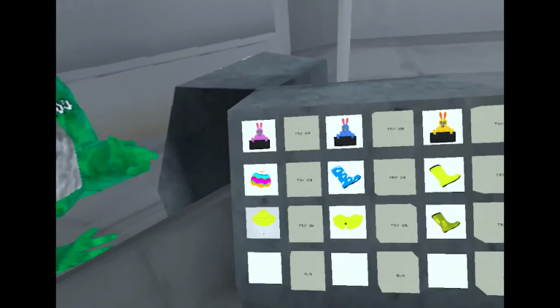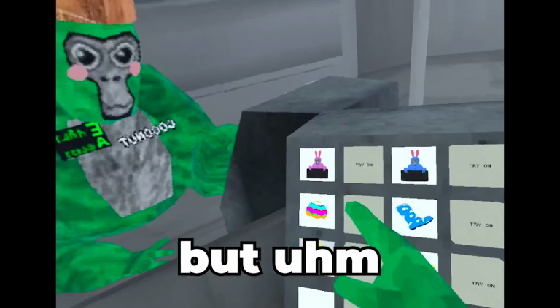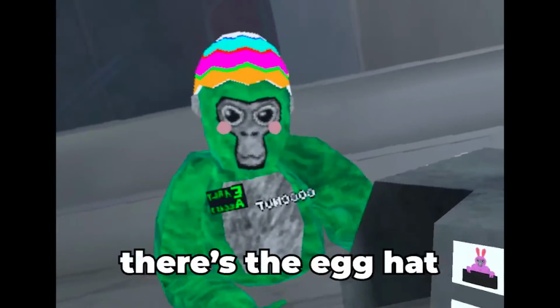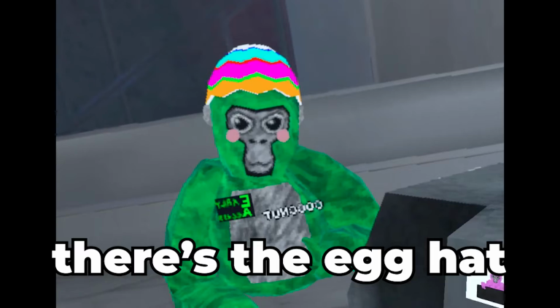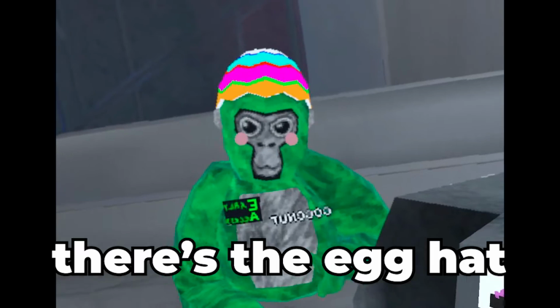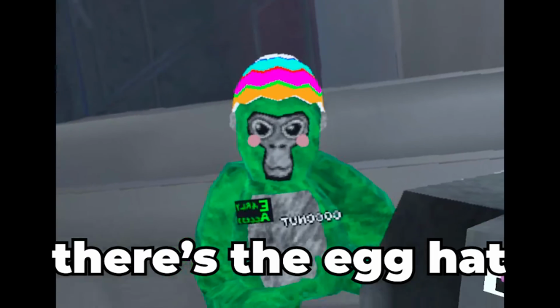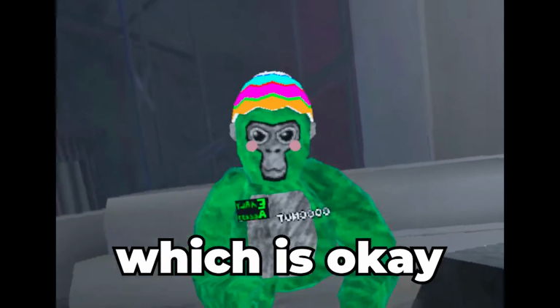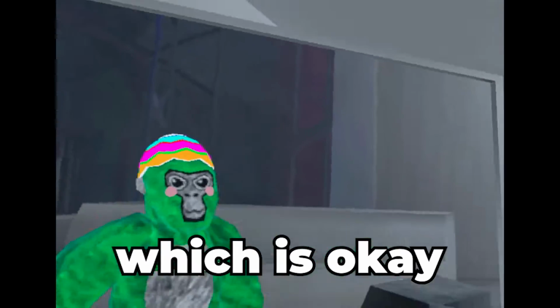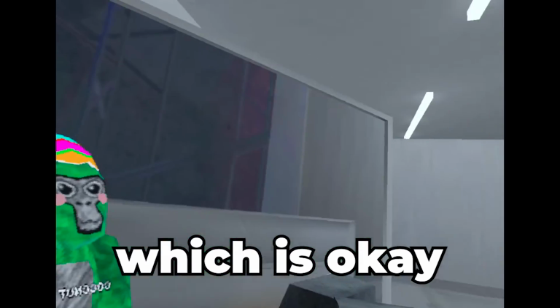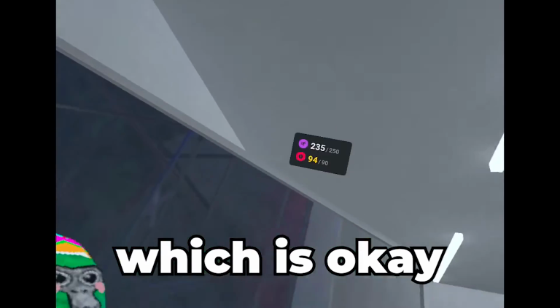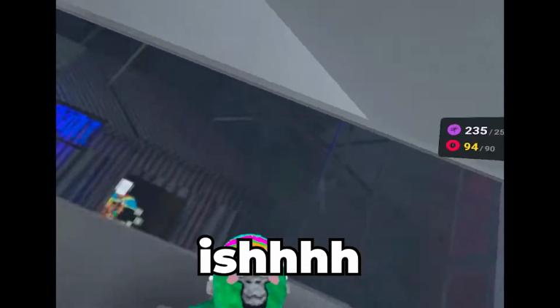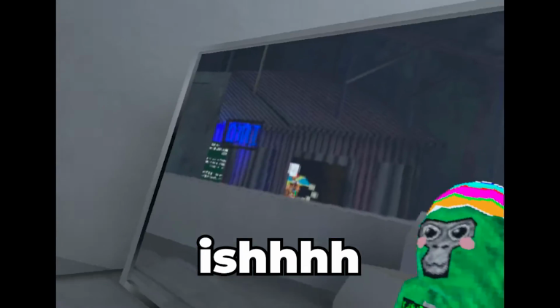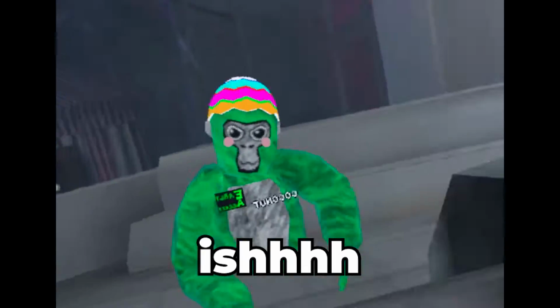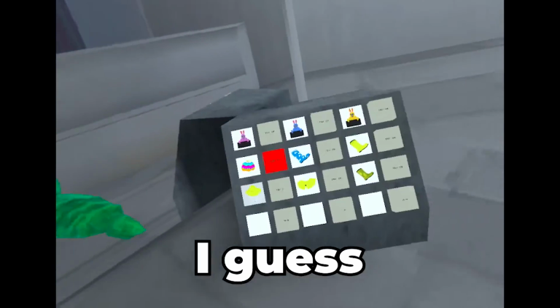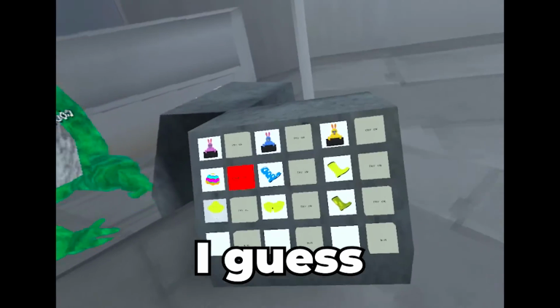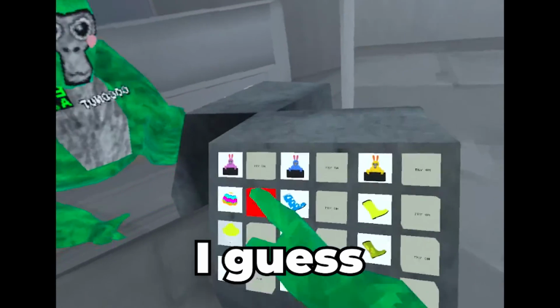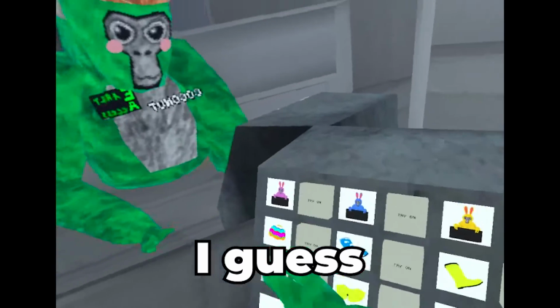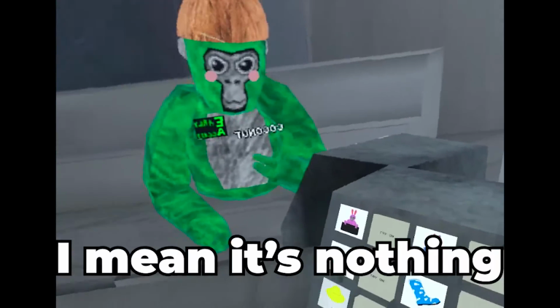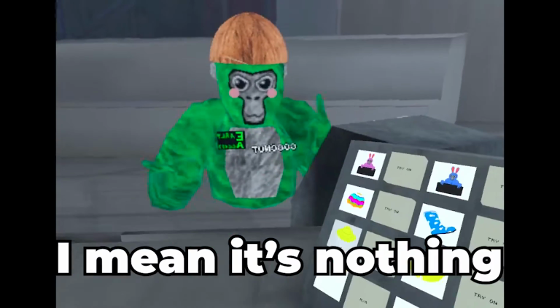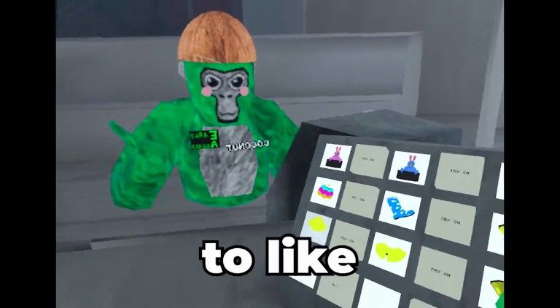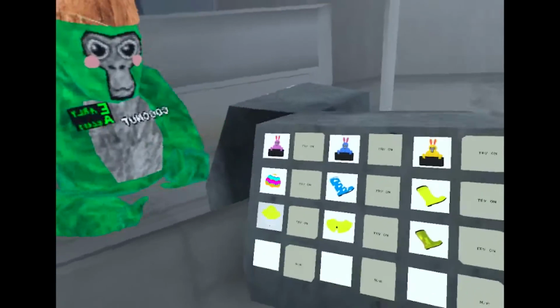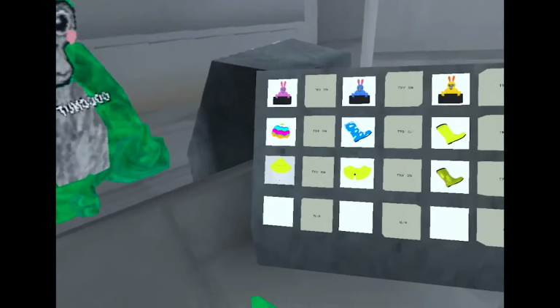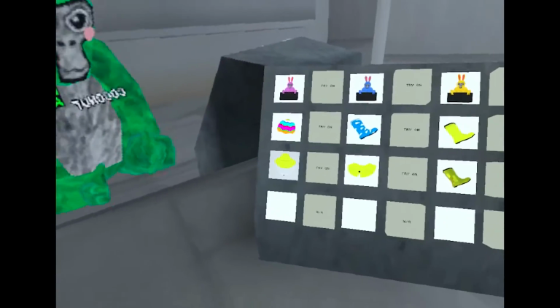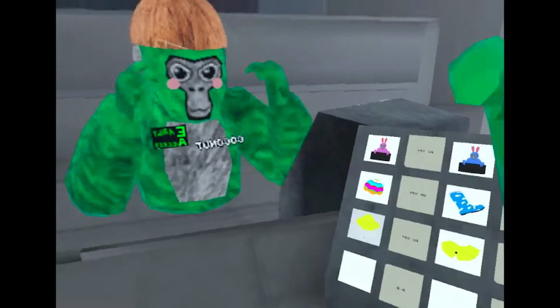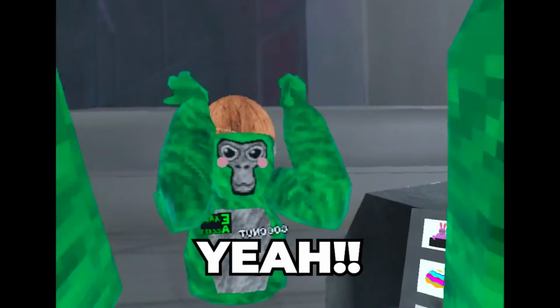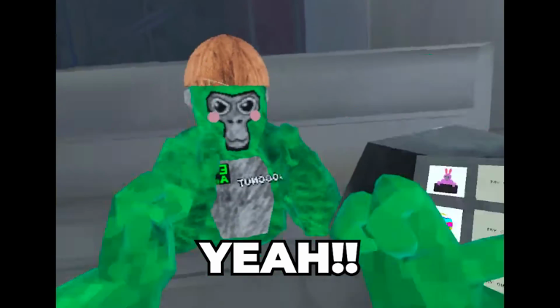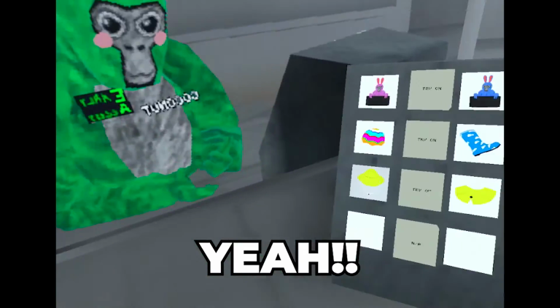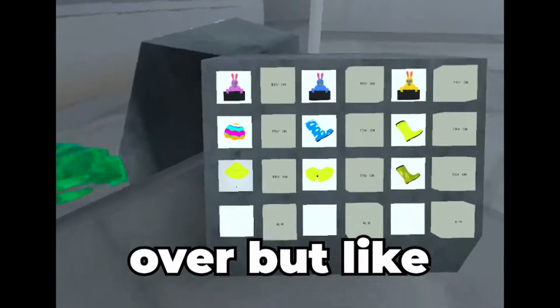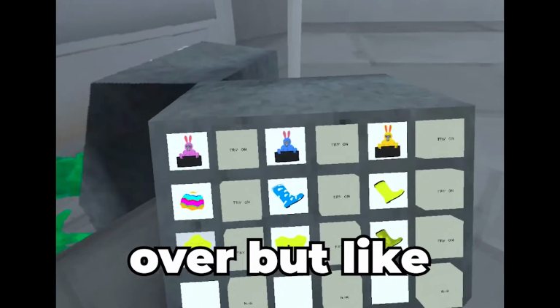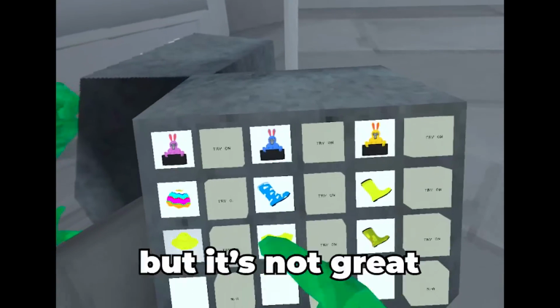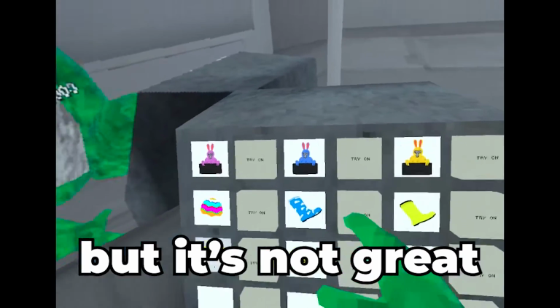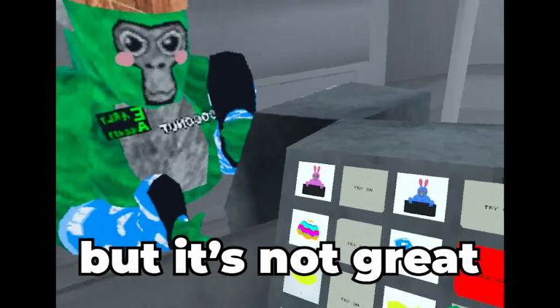But there's the egg hat, which is okay-ish, I guess. It's not great.